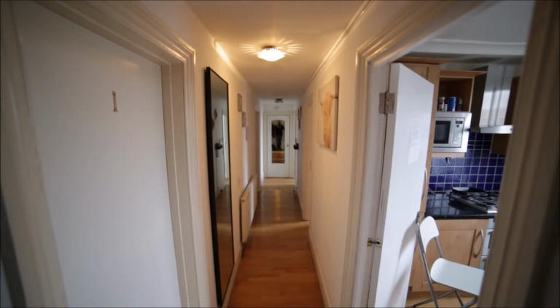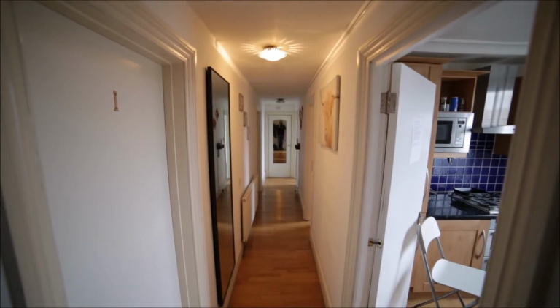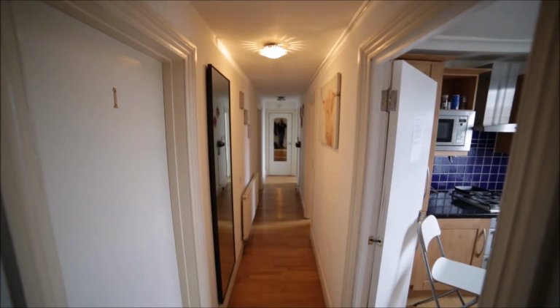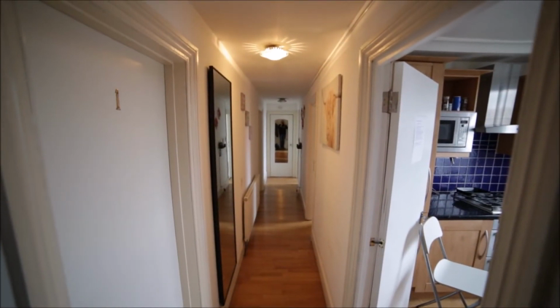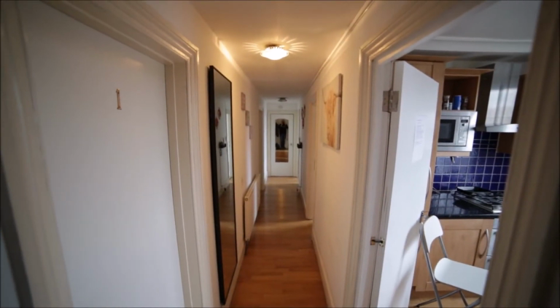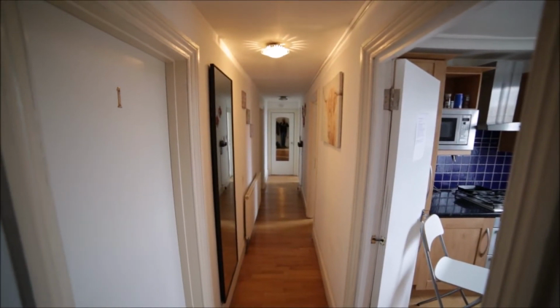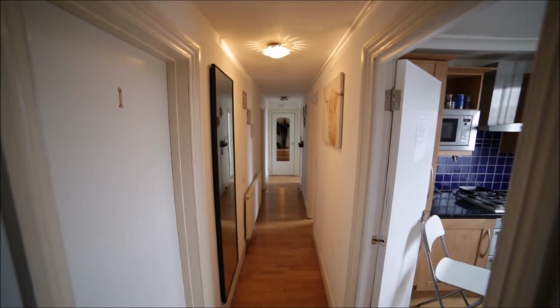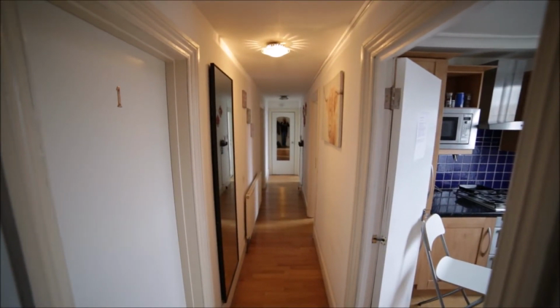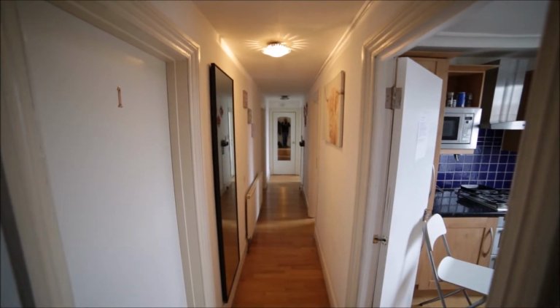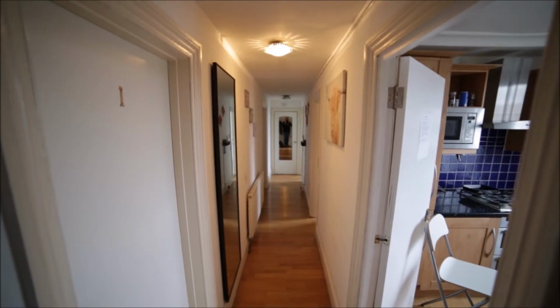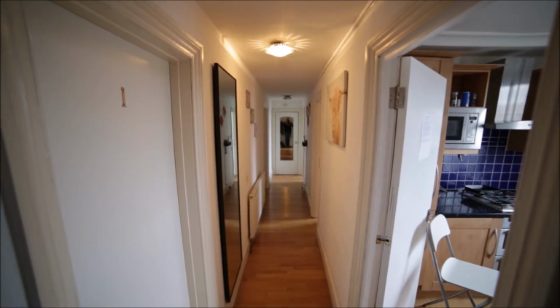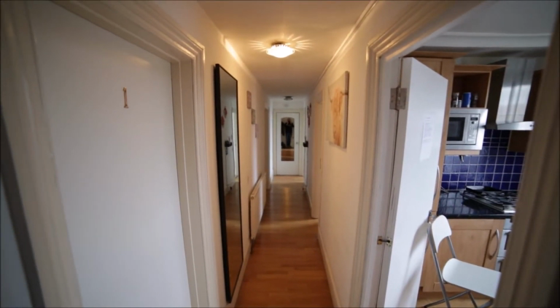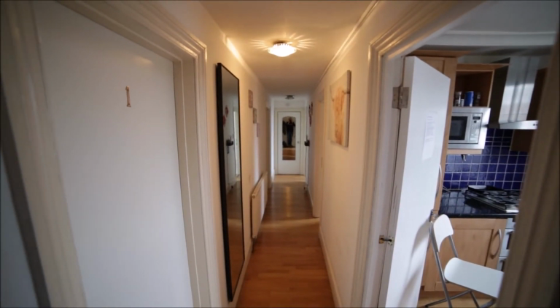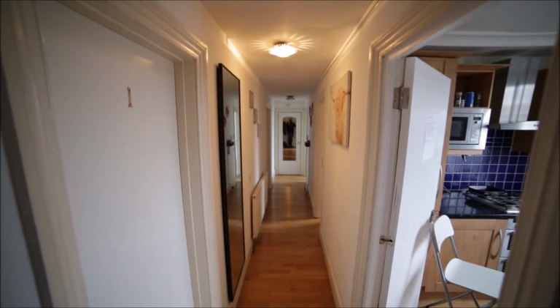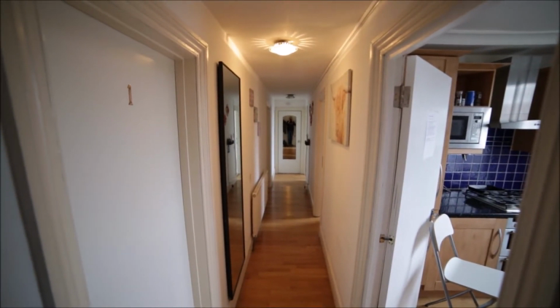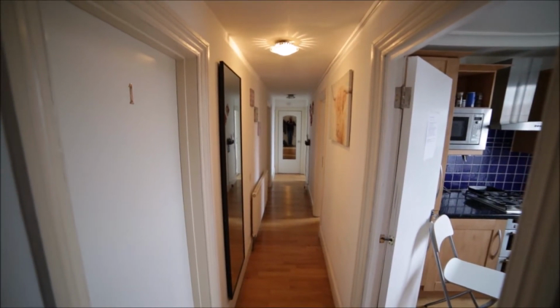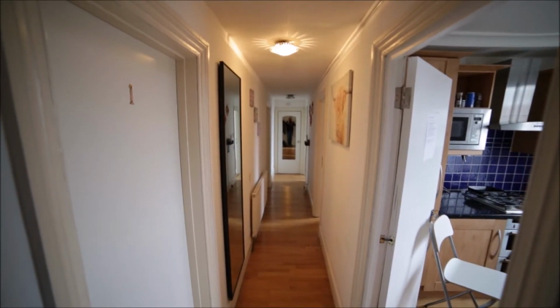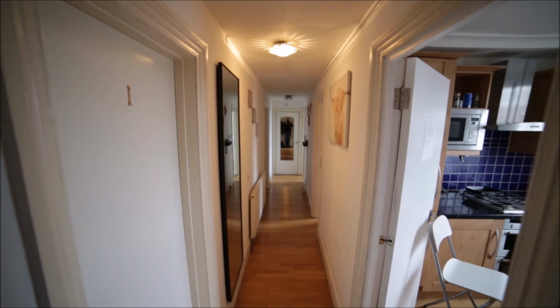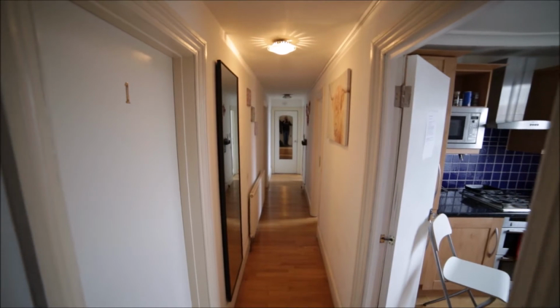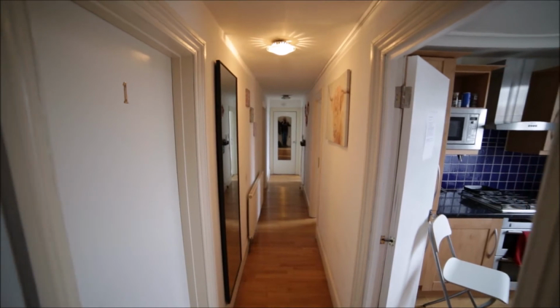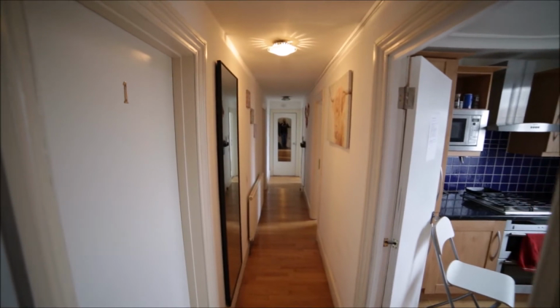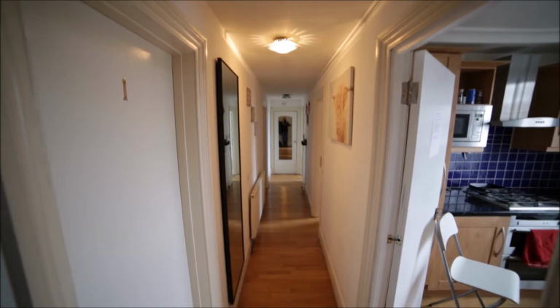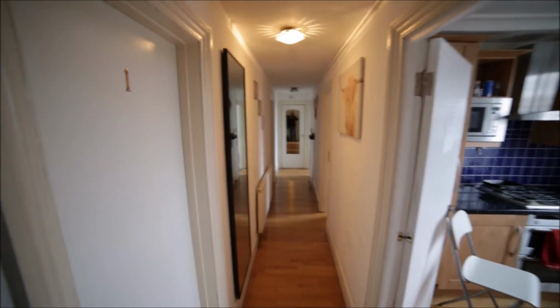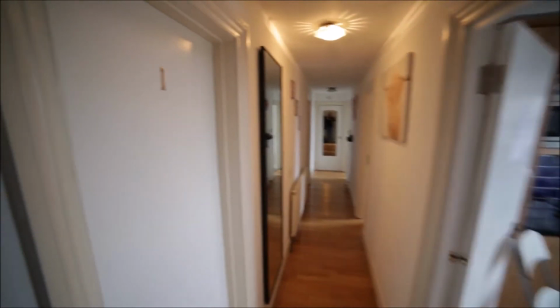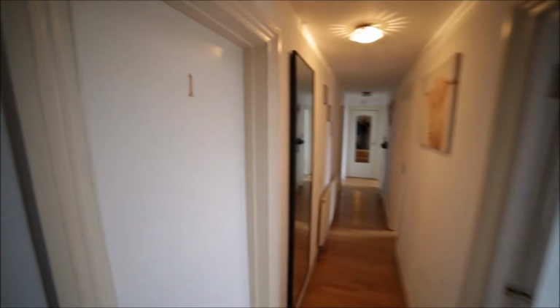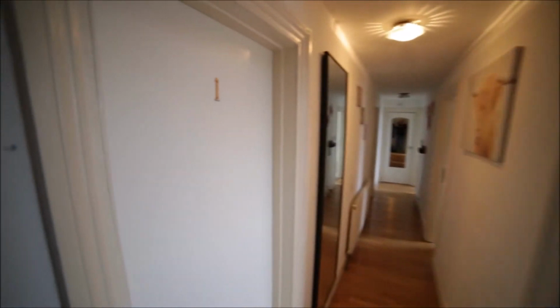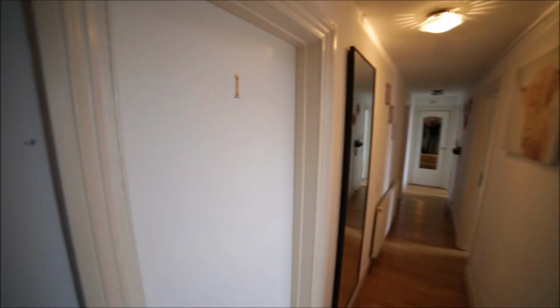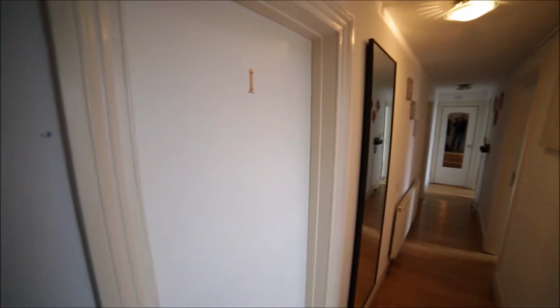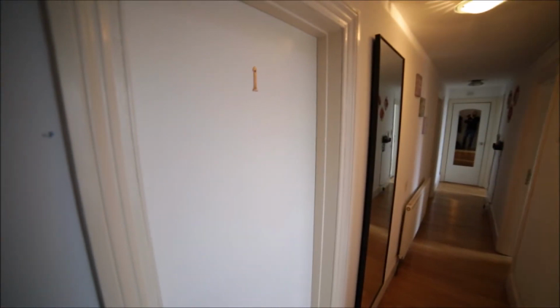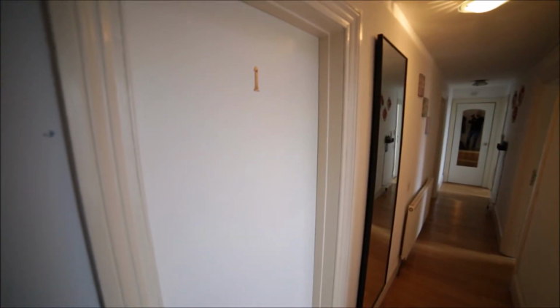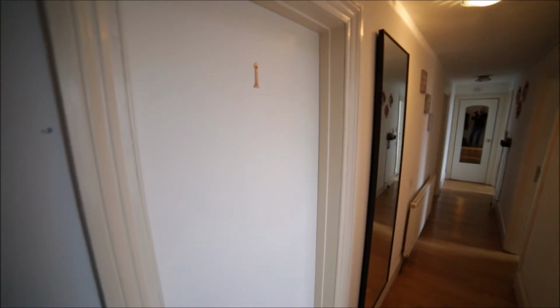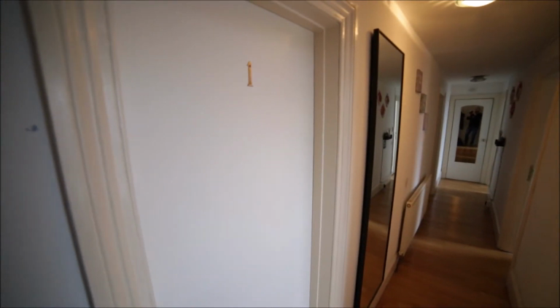So I'm entering the property and I'm in the long corridor. The first door to my left is bedroom number one, which is occupied.